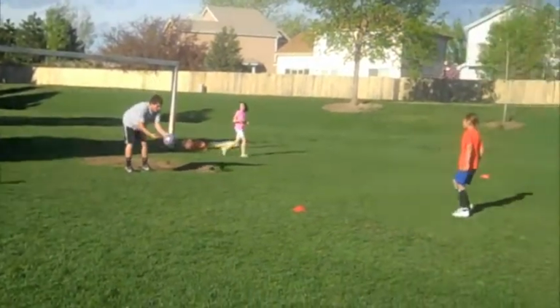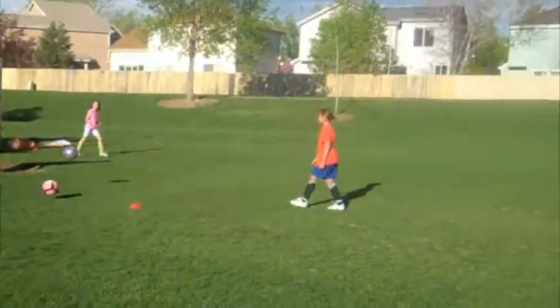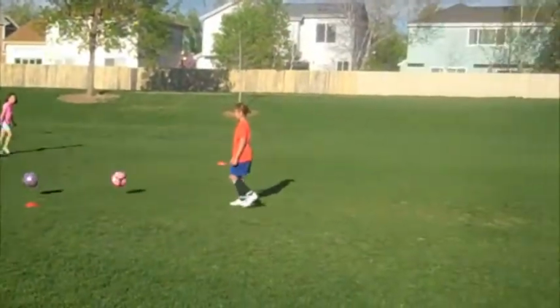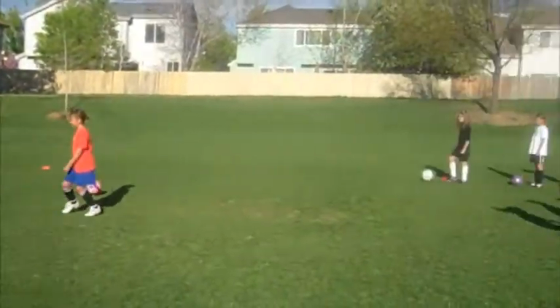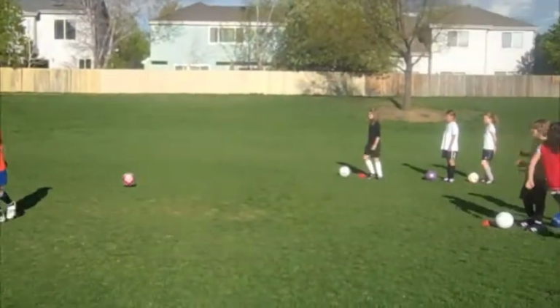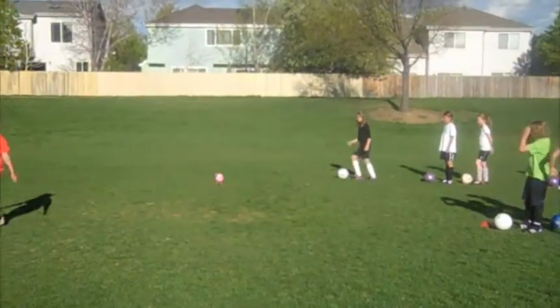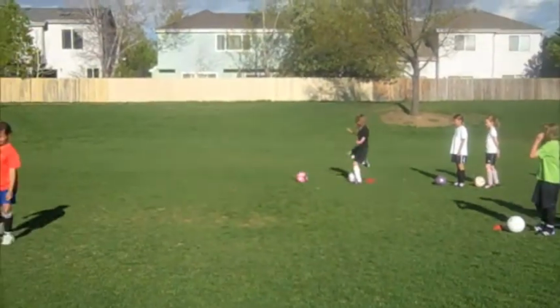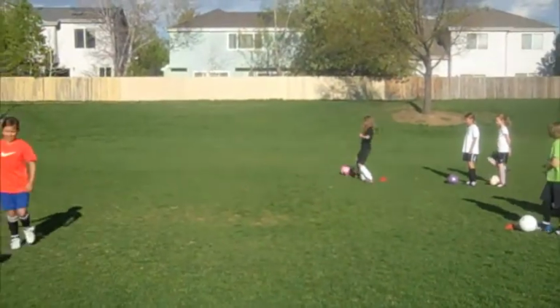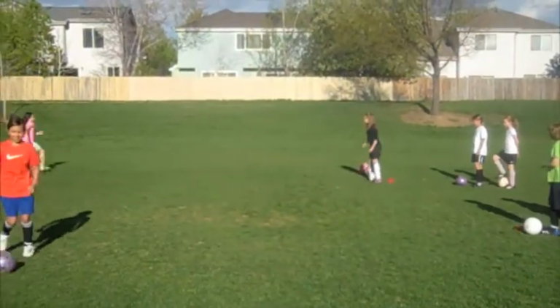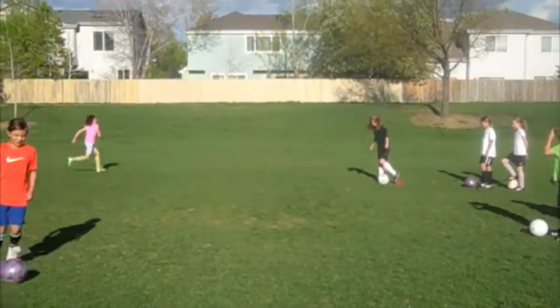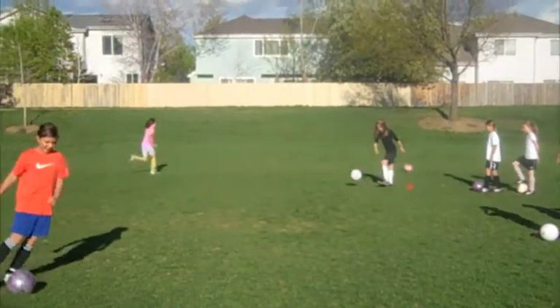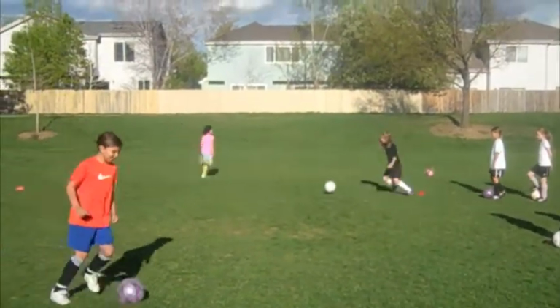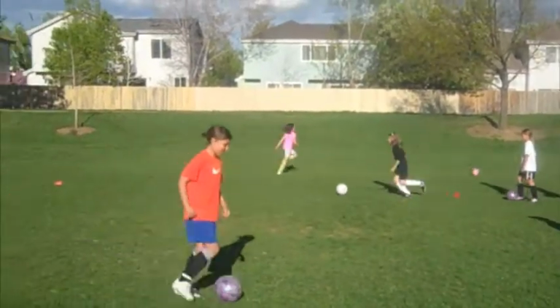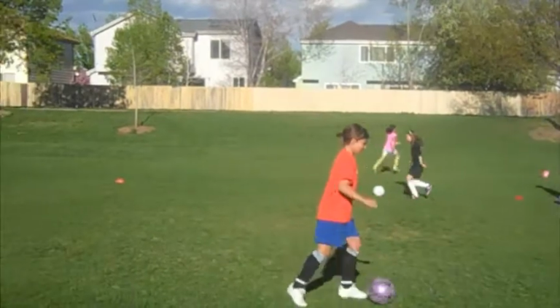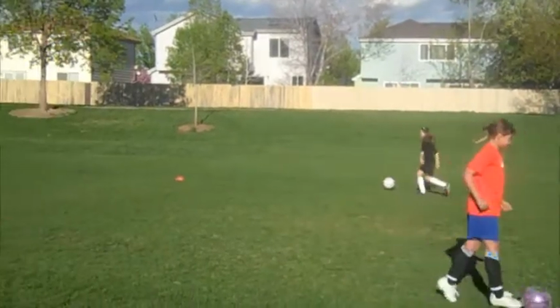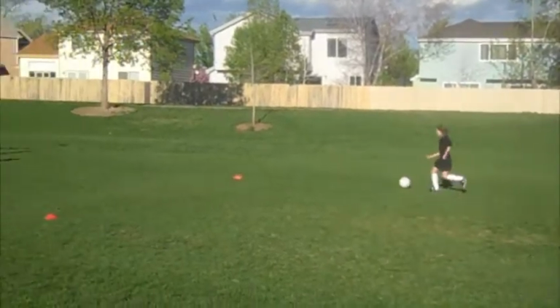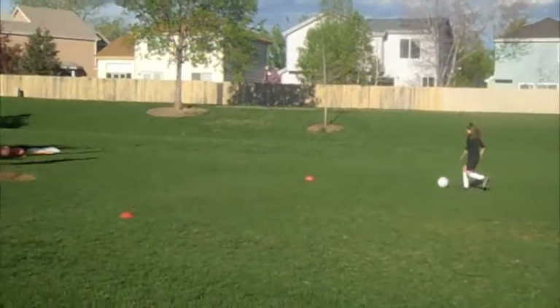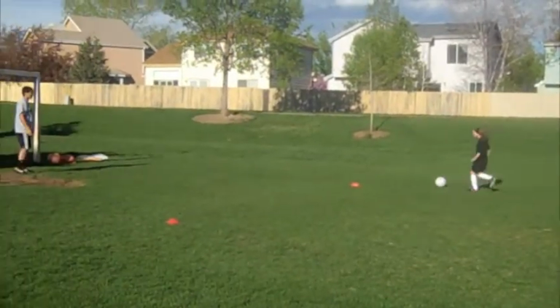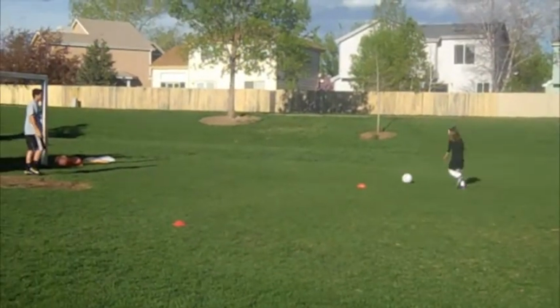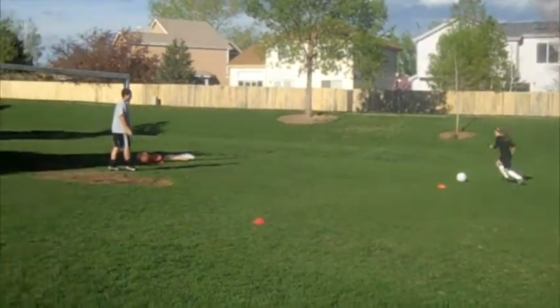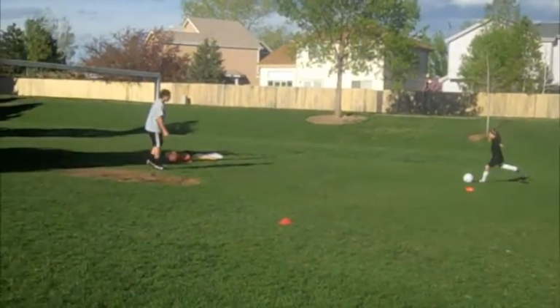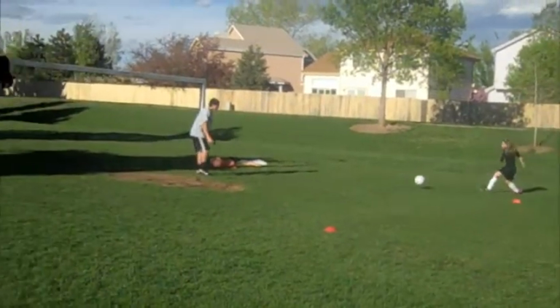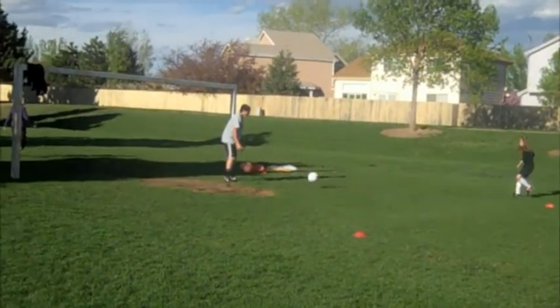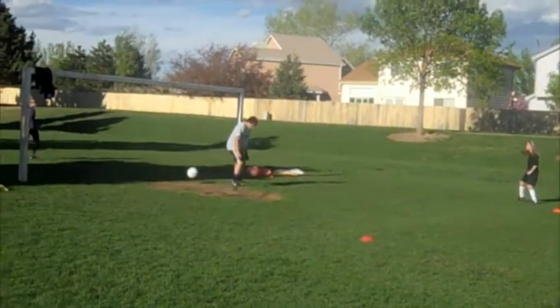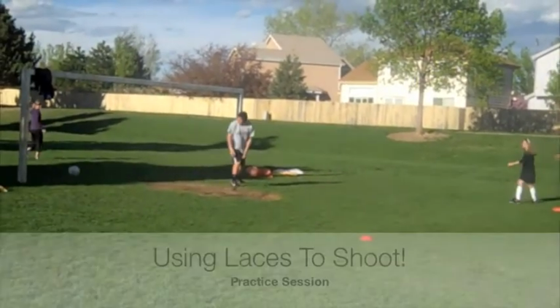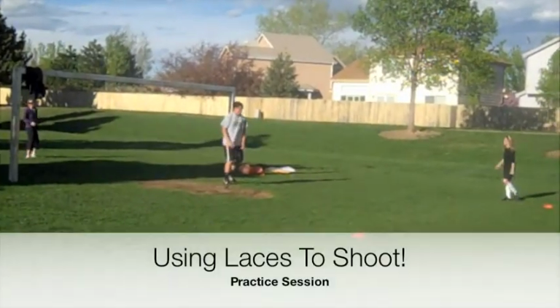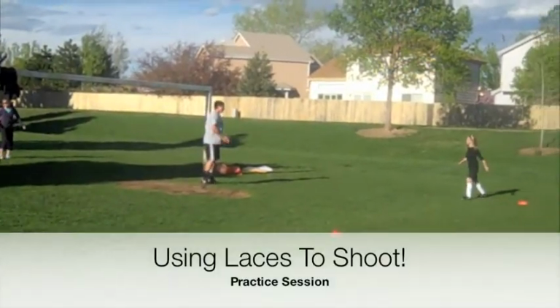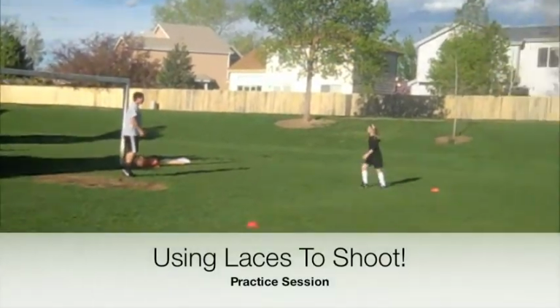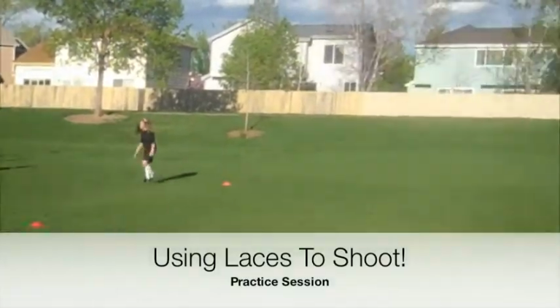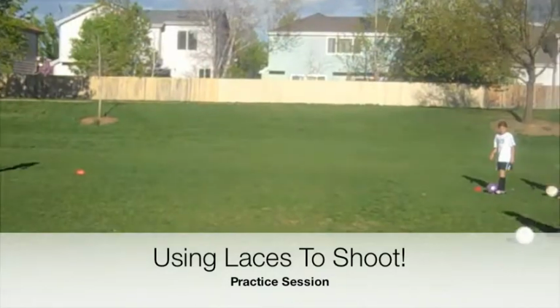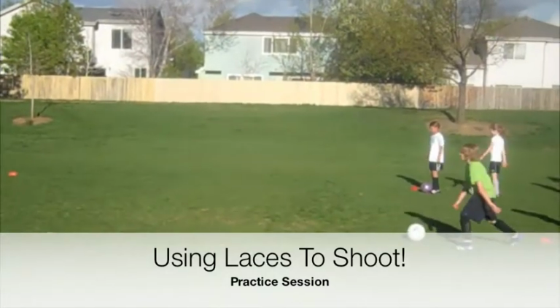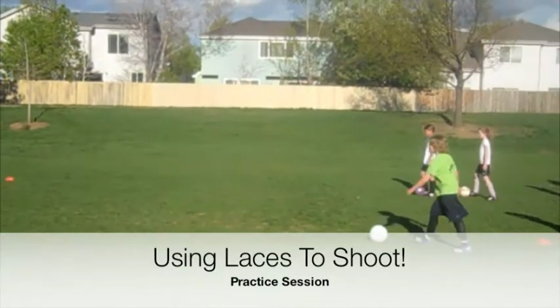Keep going. Next time, you're going like this, okay? Go ahead. Good shot. Make sure you come forward, okay?